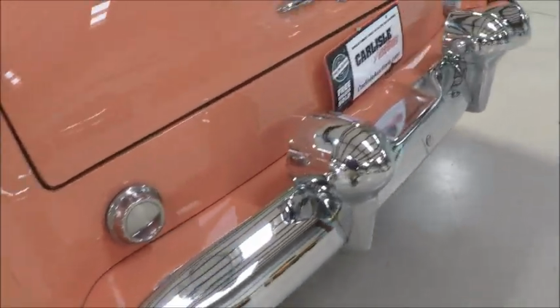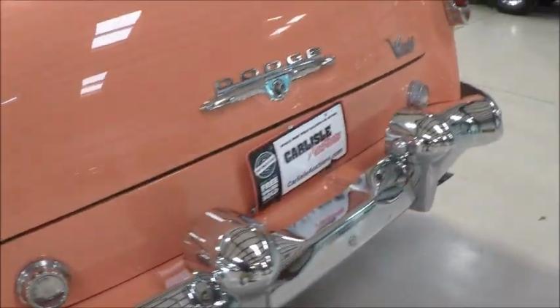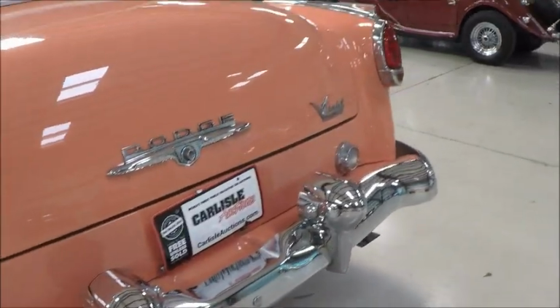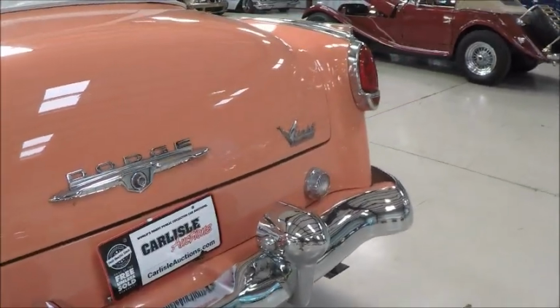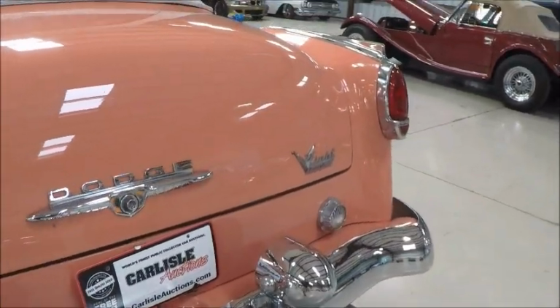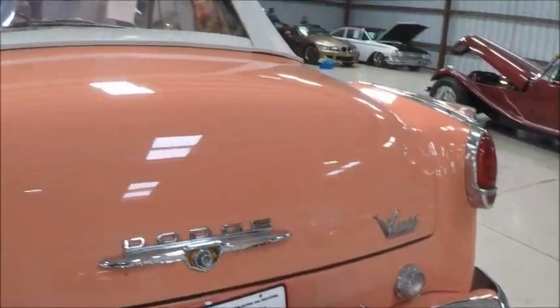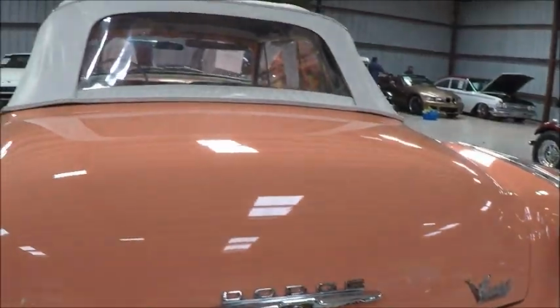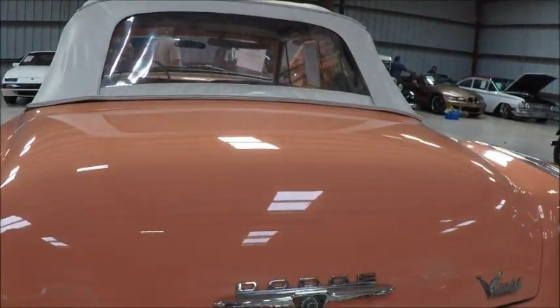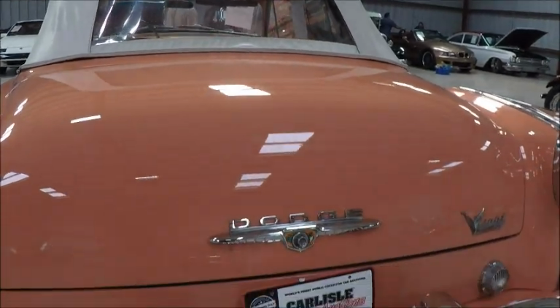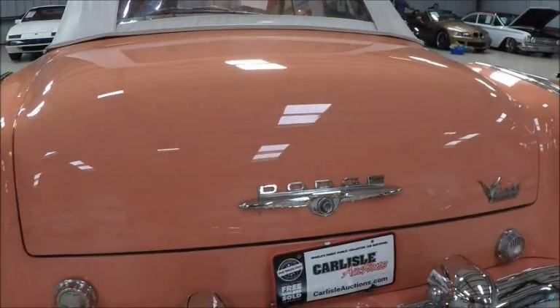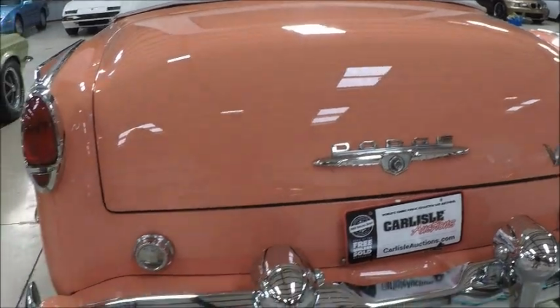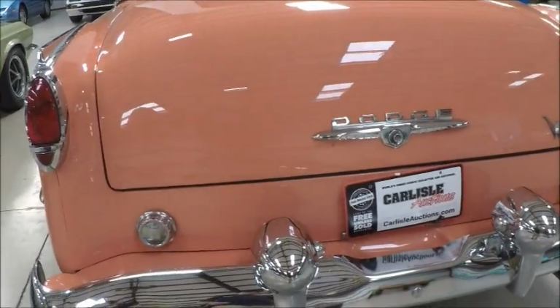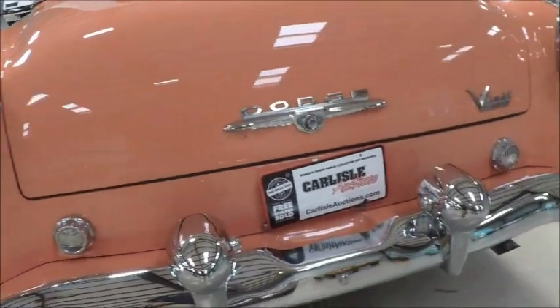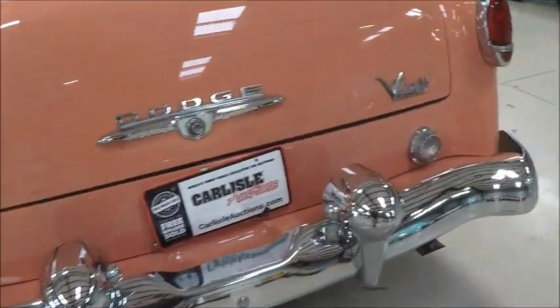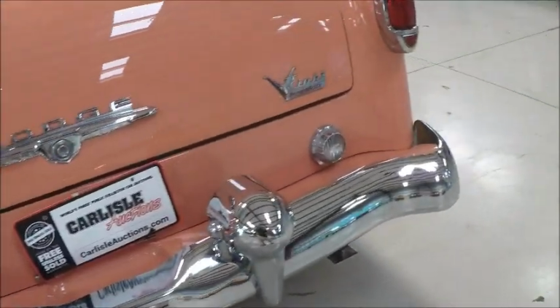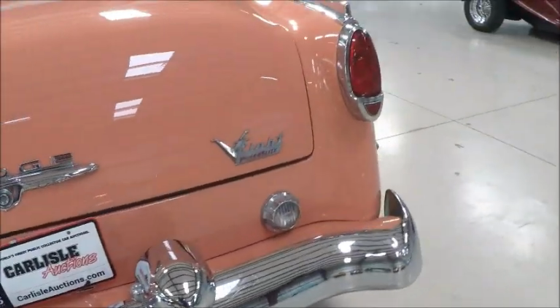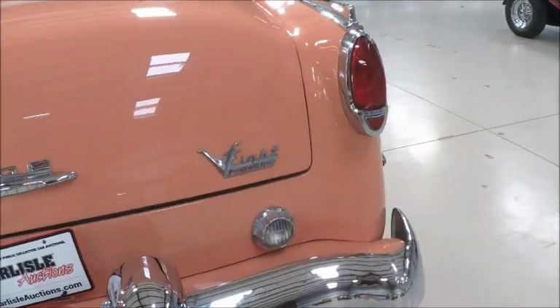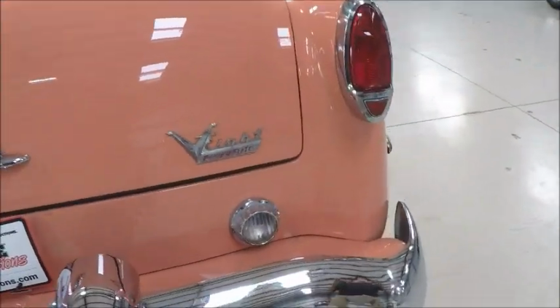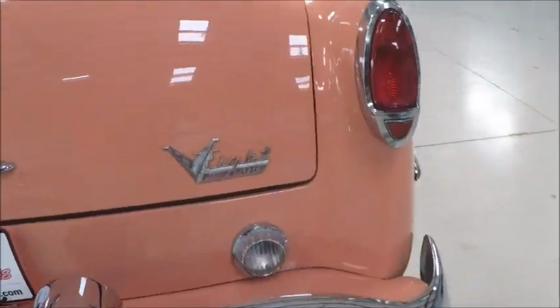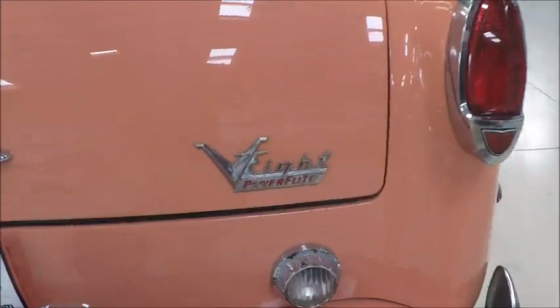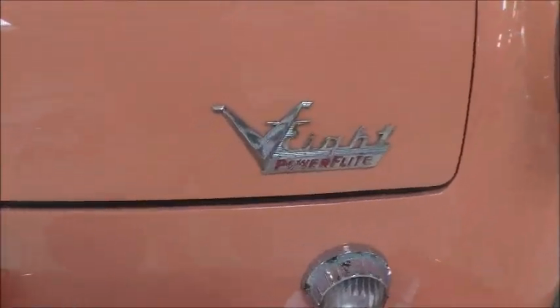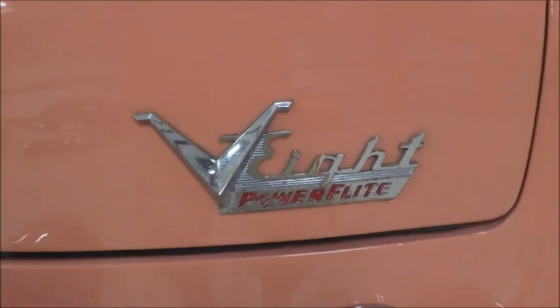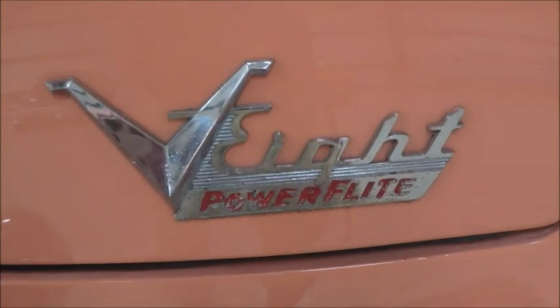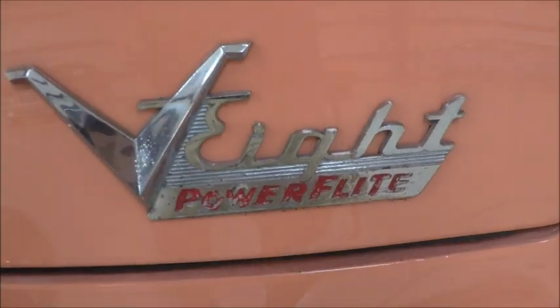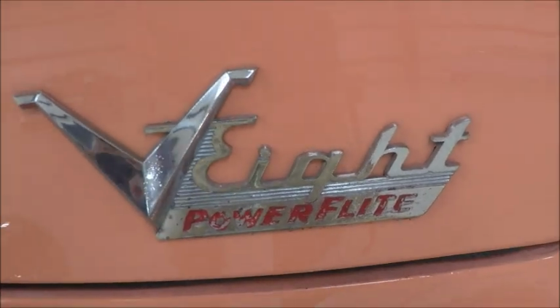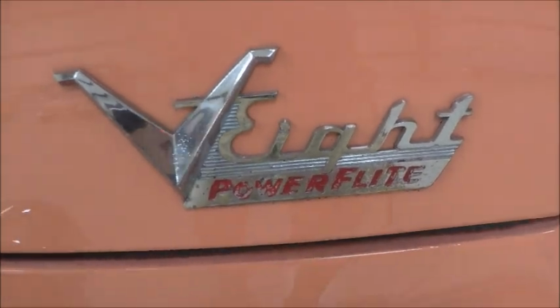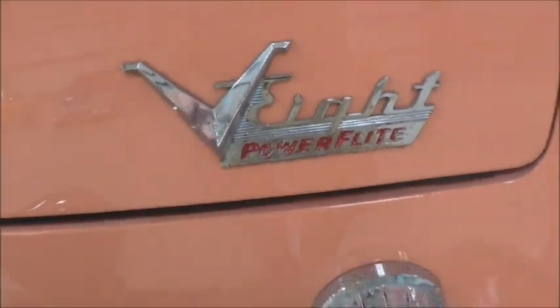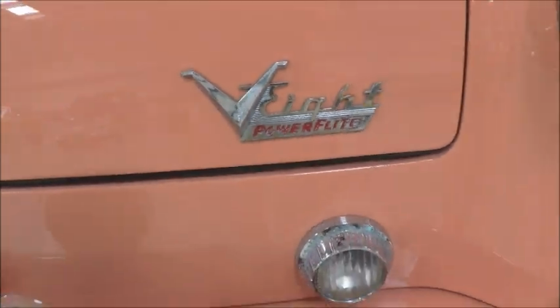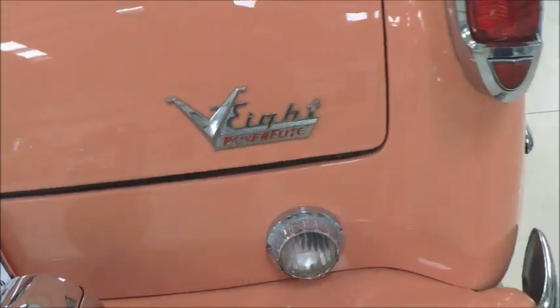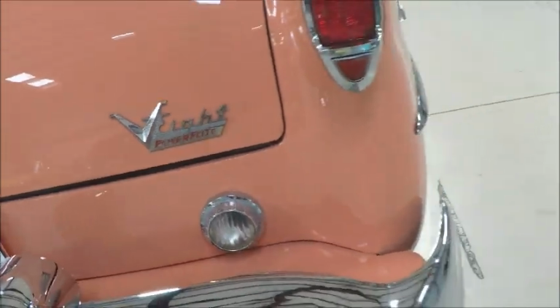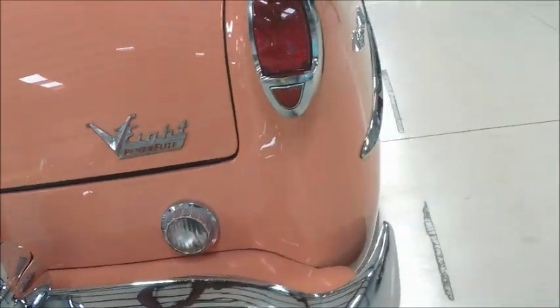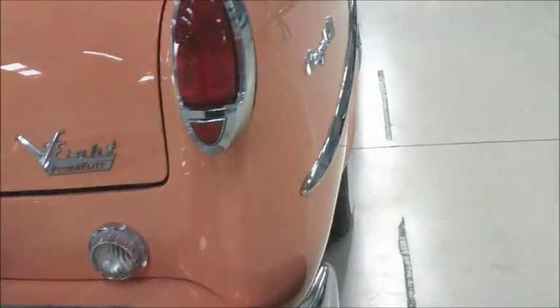This, of course, has the Red Ram V8. That came out in 1953, so this would be the second year for that. There you see the V8 and the PowerFlight both advertised there.